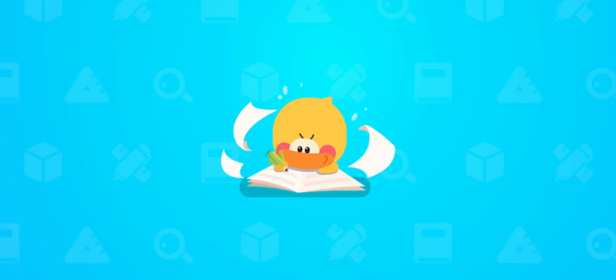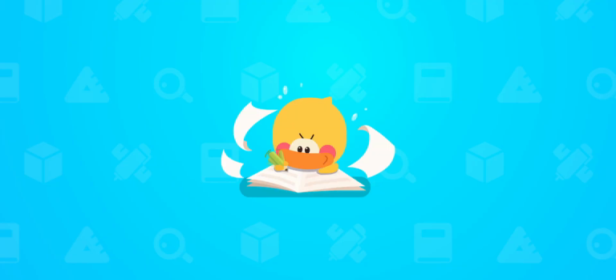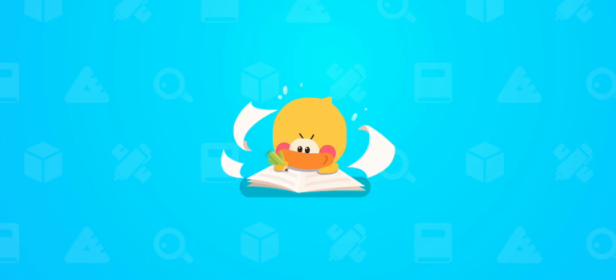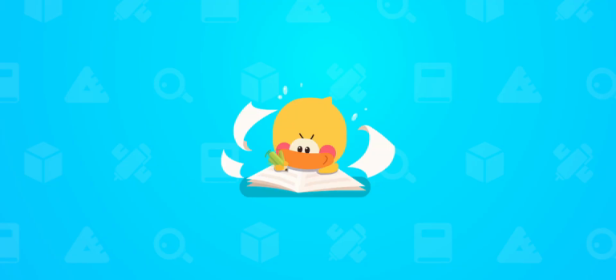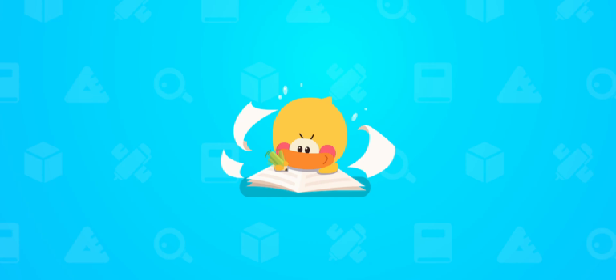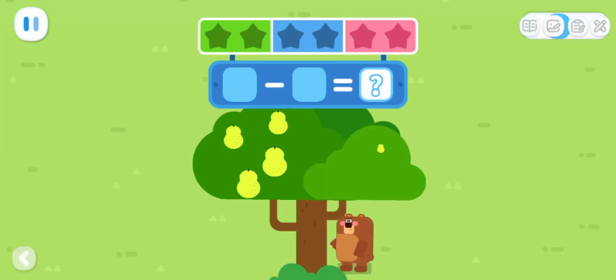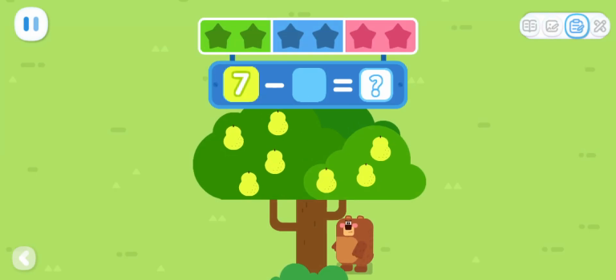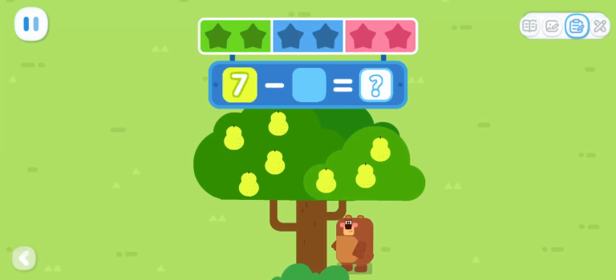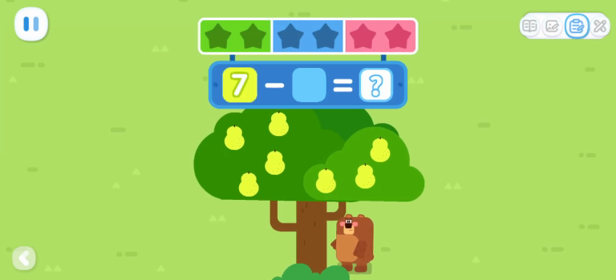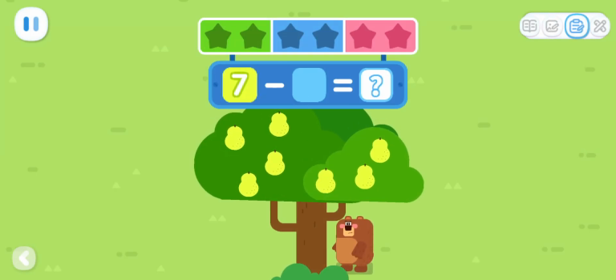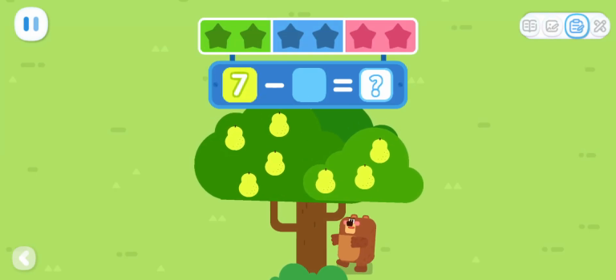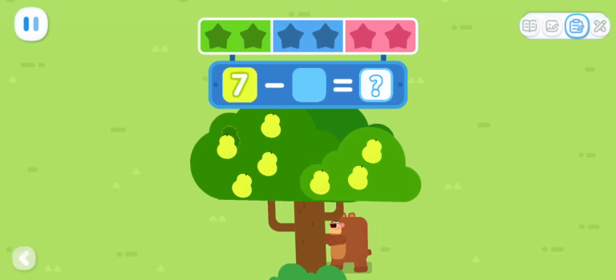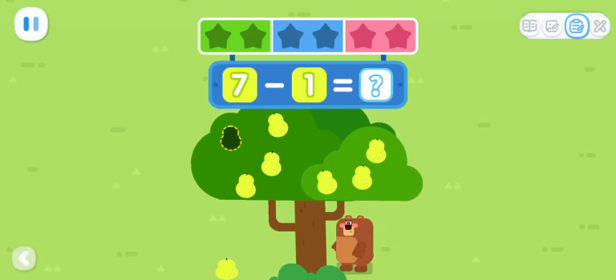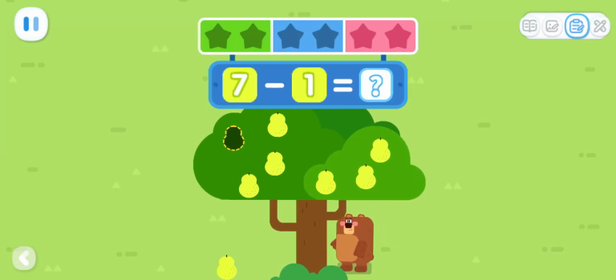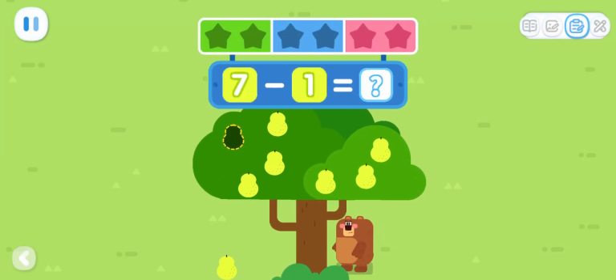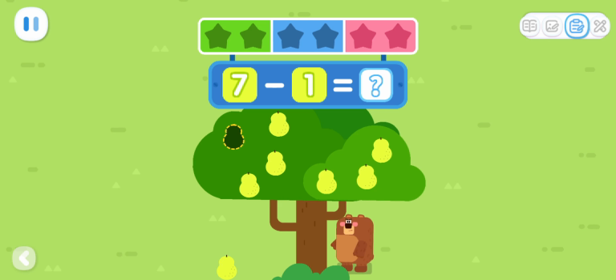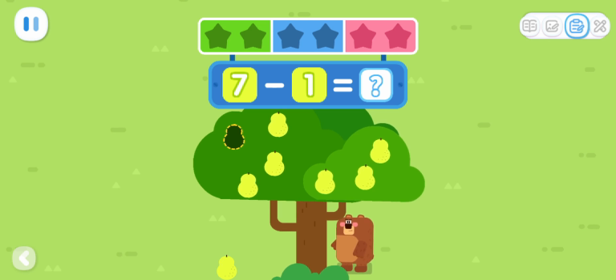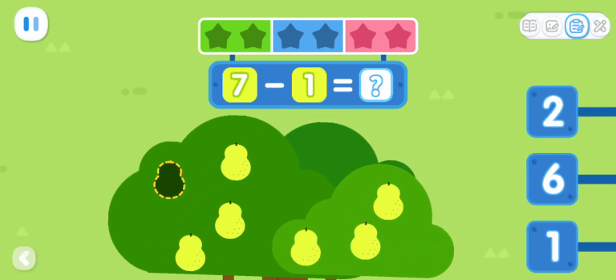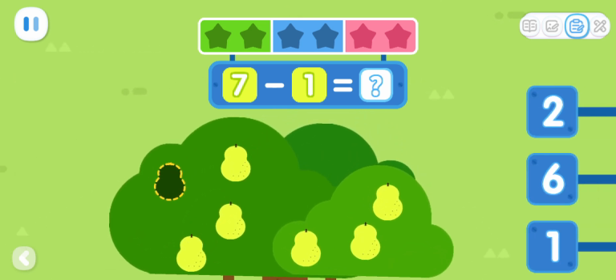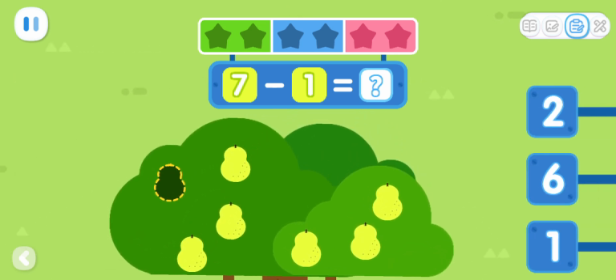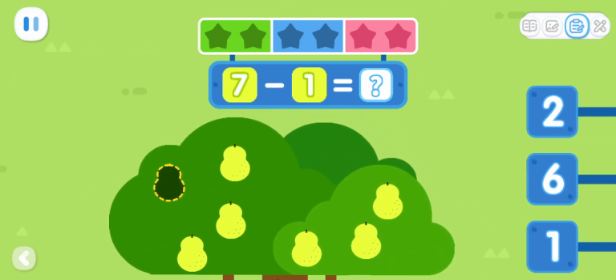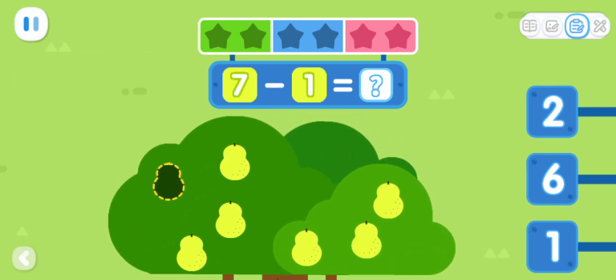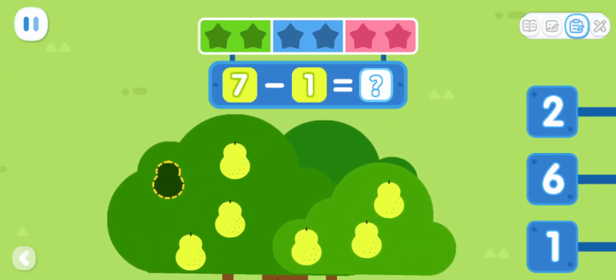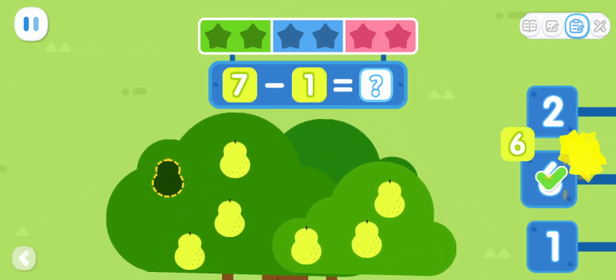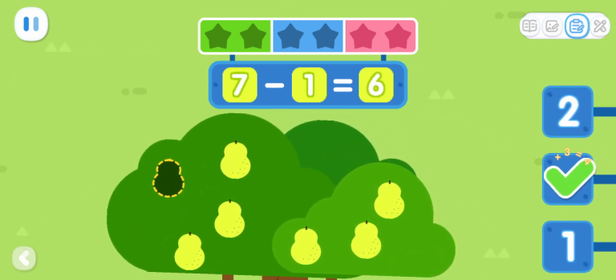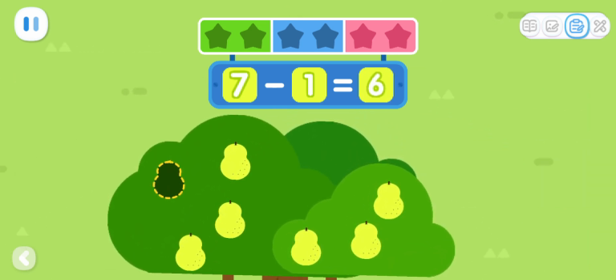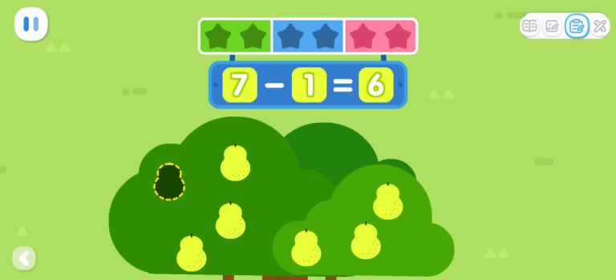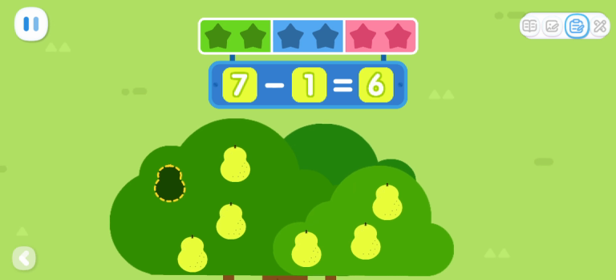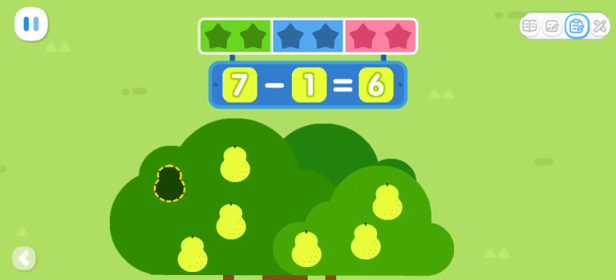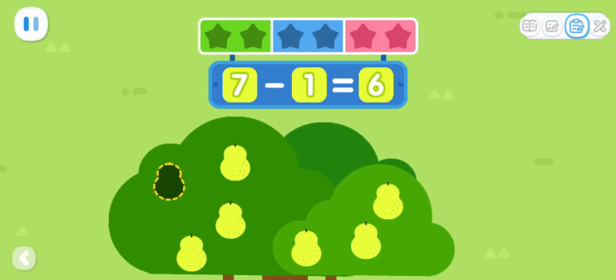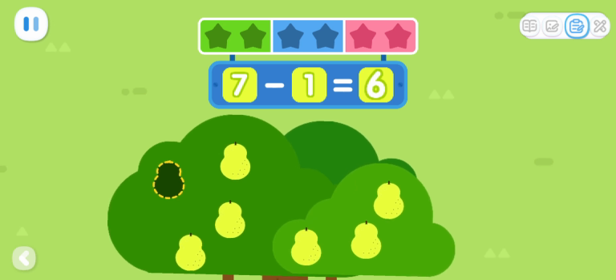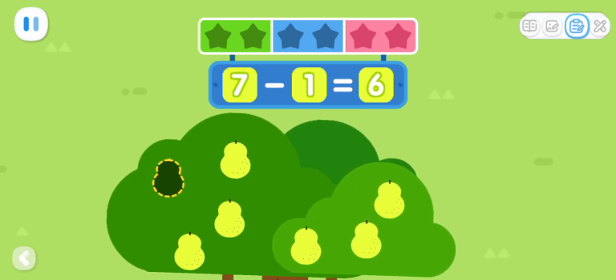Practice with Quacky! There are seven fruits on the tree. Little Bear shakes down one fruit. How many fruits are left on the tree? That's right — seven minus one equals six!